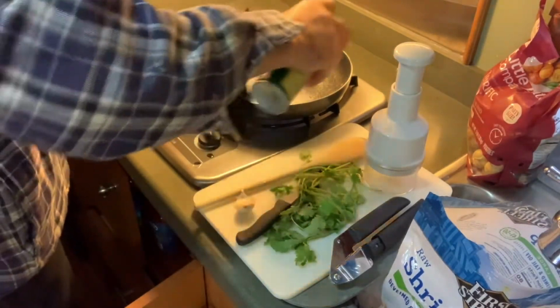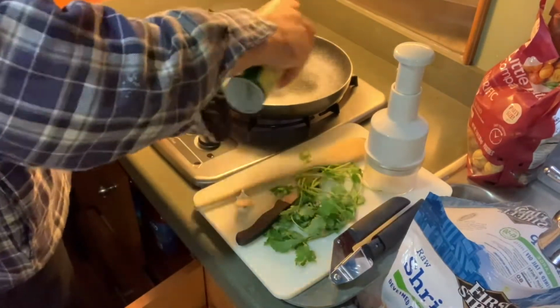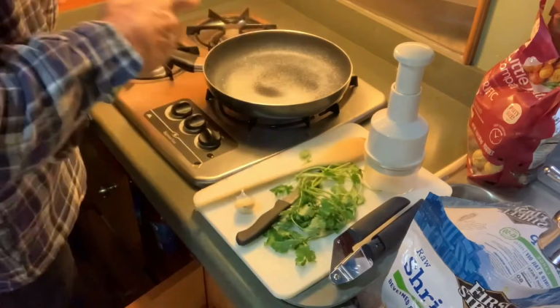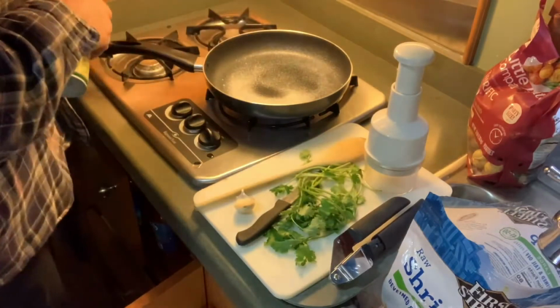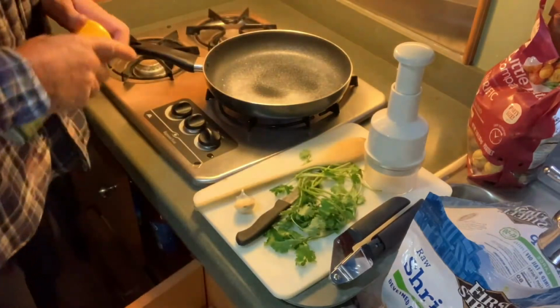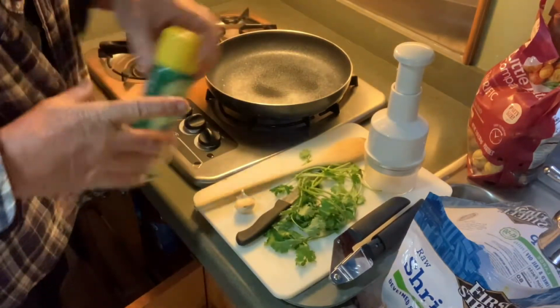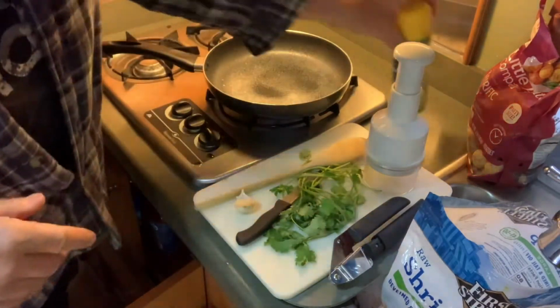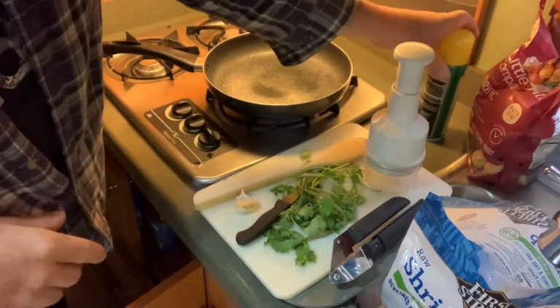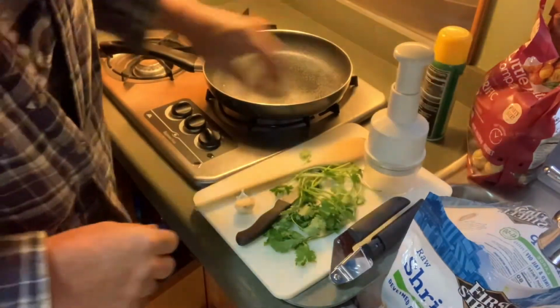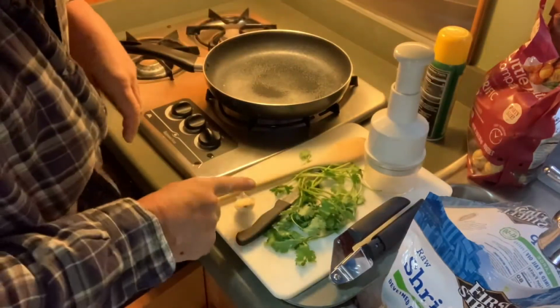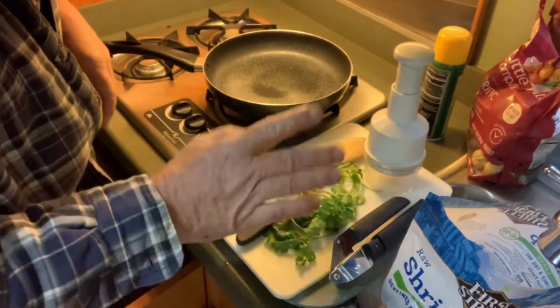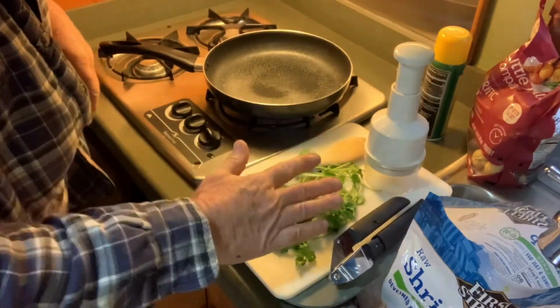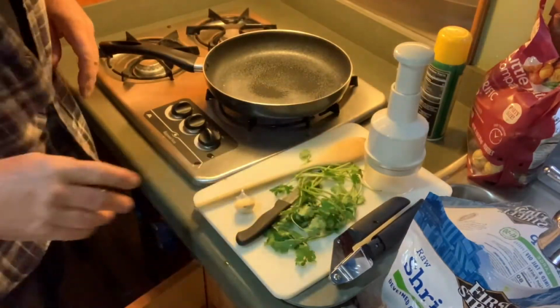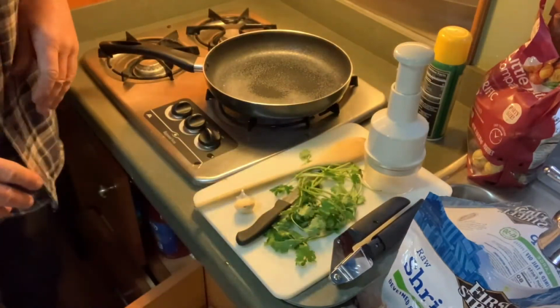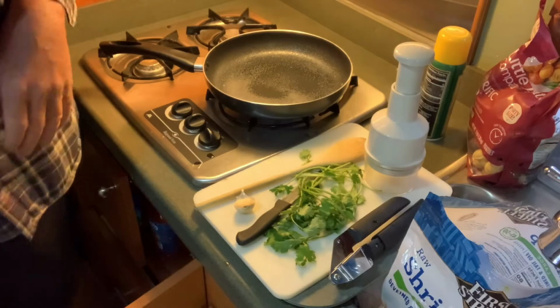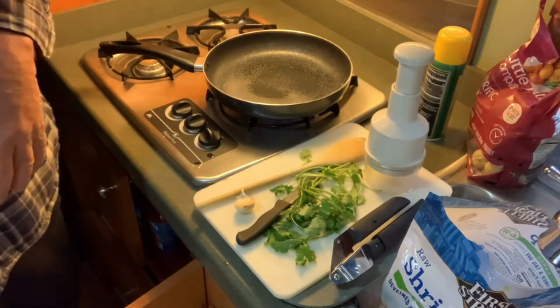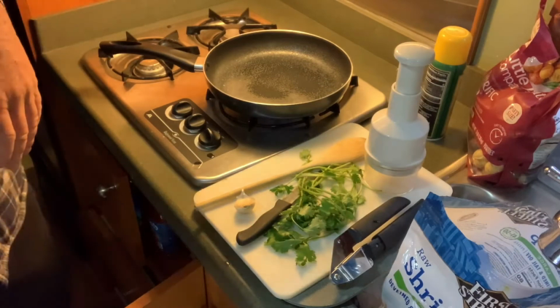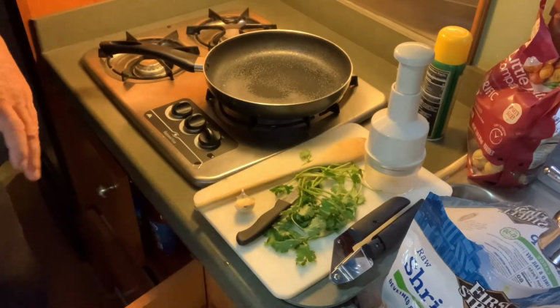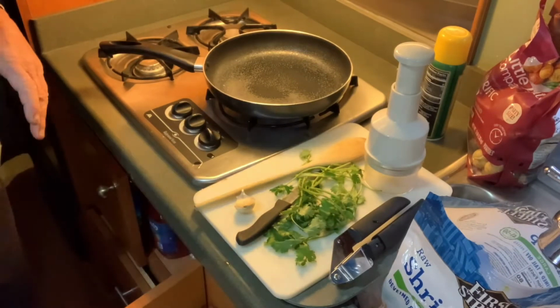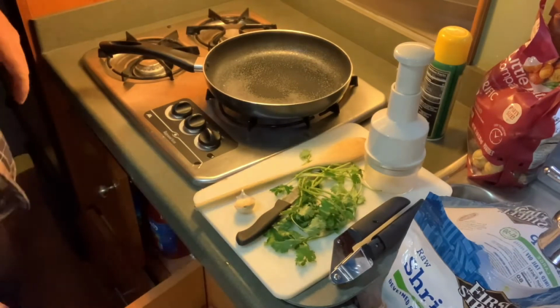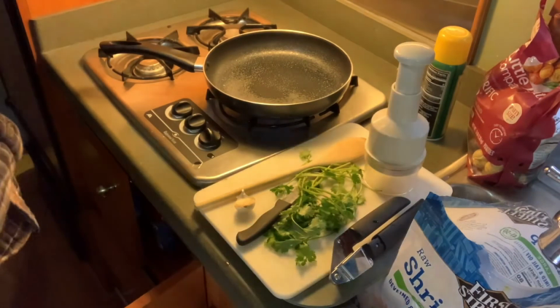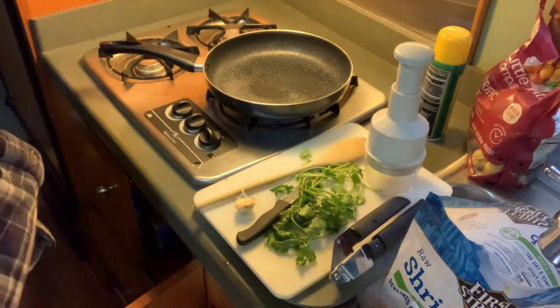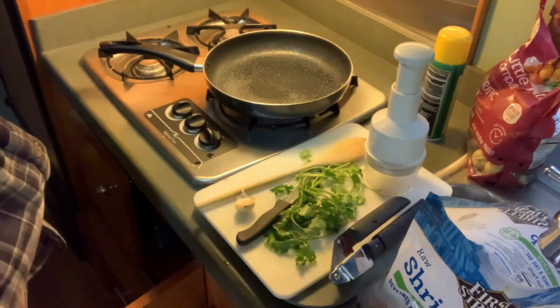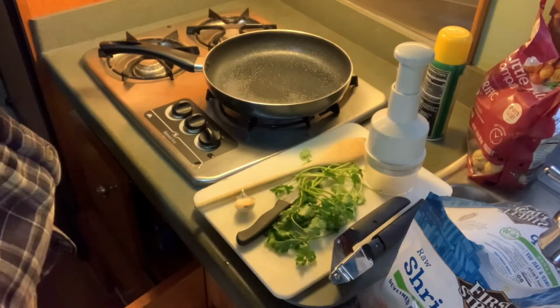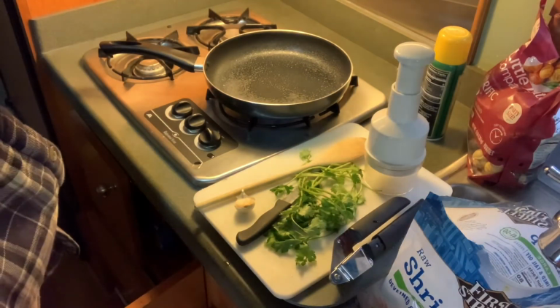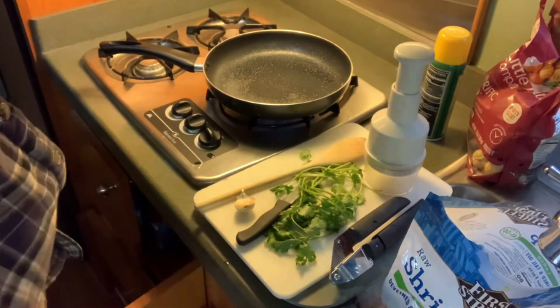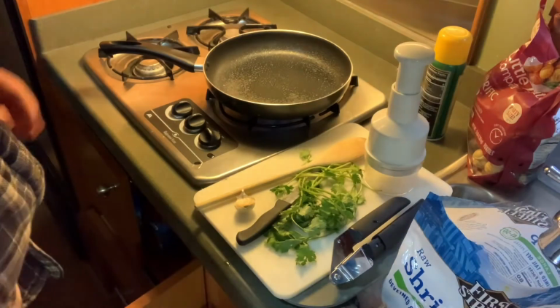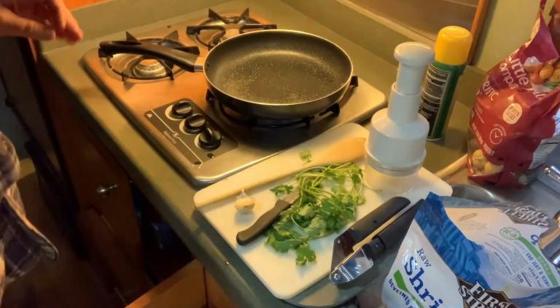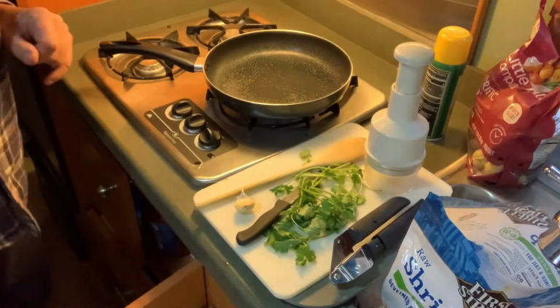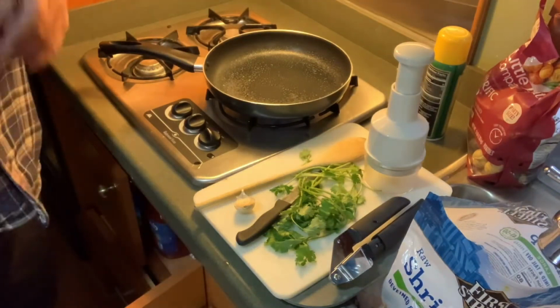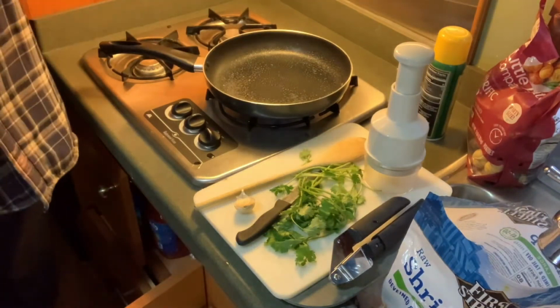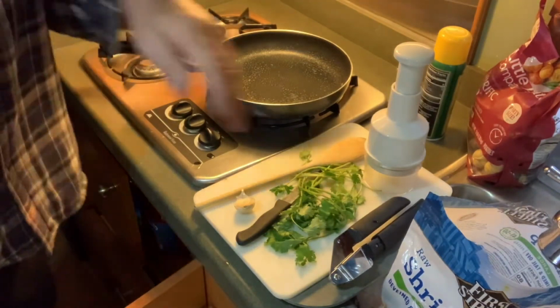We're using canola oil, fresh pepper, fresh cilantro, bell pepper, some onion powder, cayenne pepper, and some chili powder — just a tad — for making the shrimp.